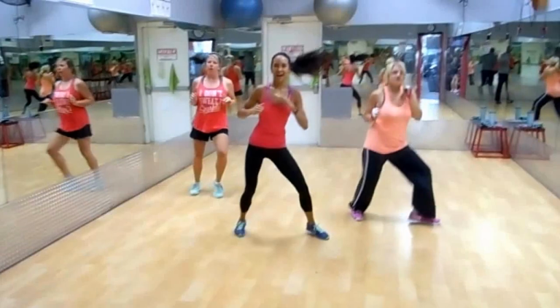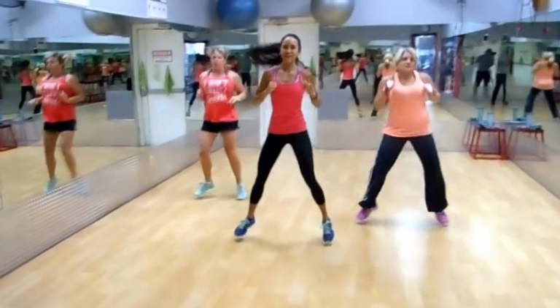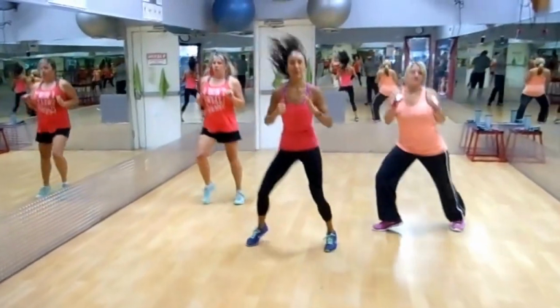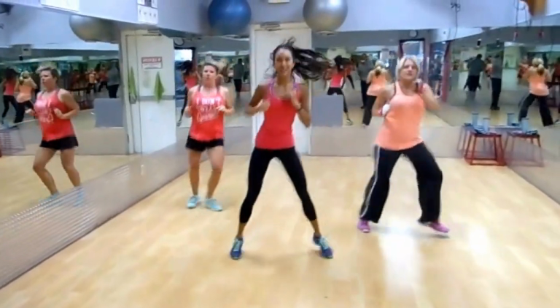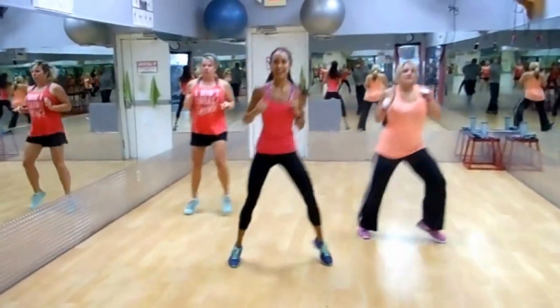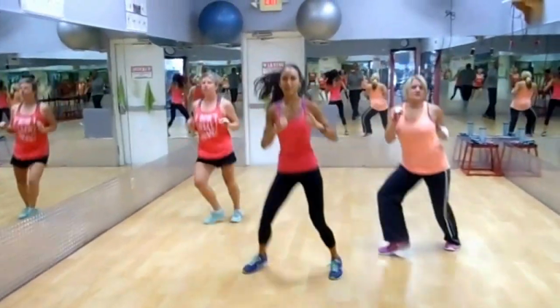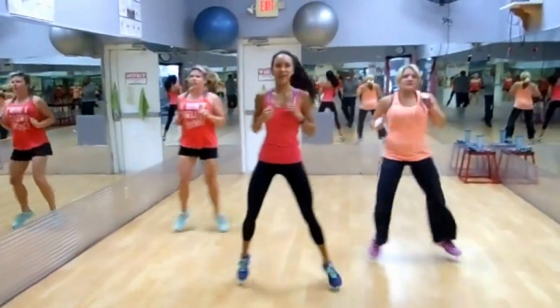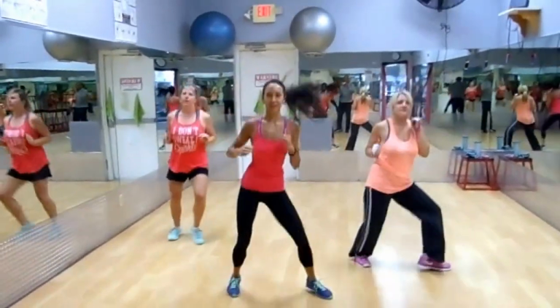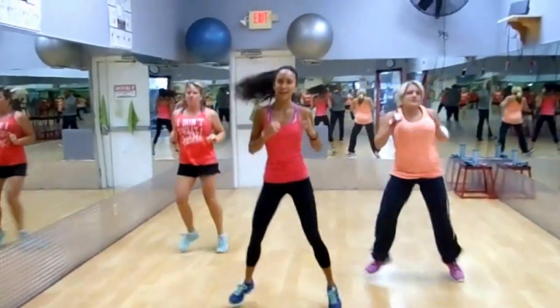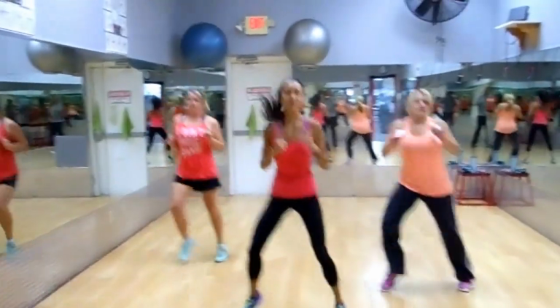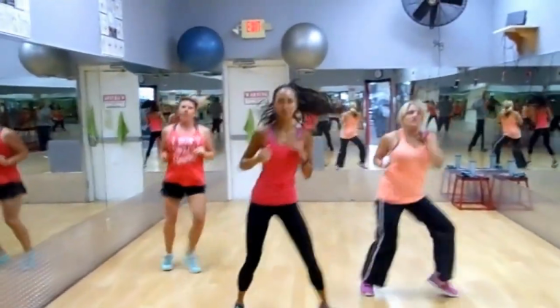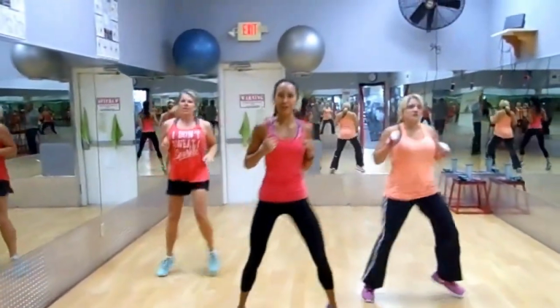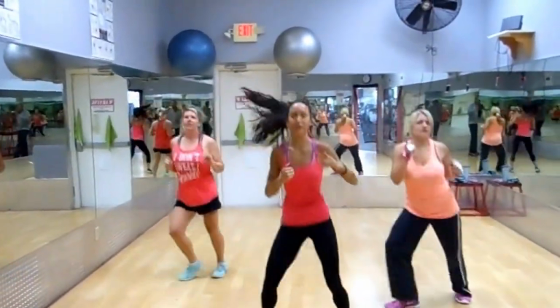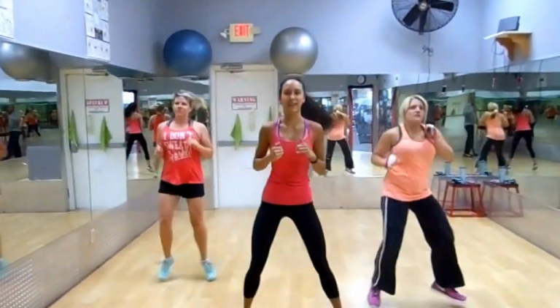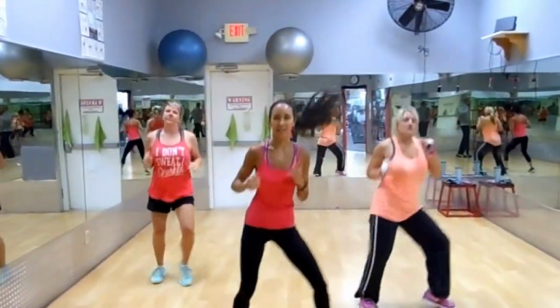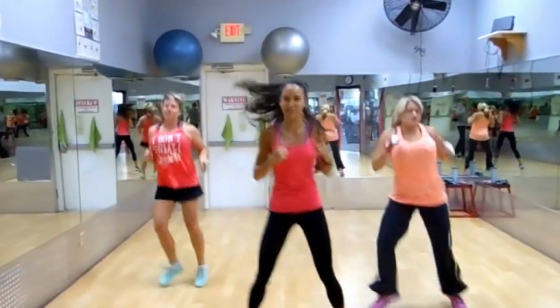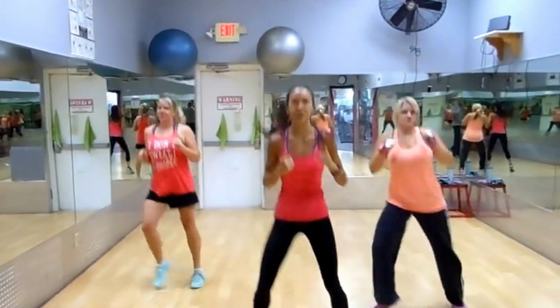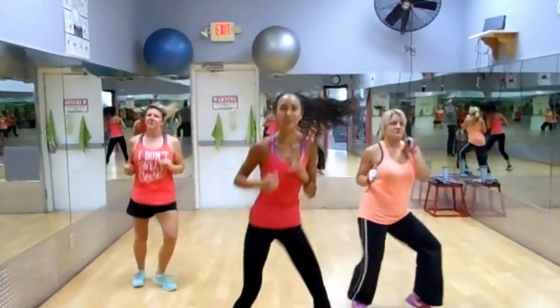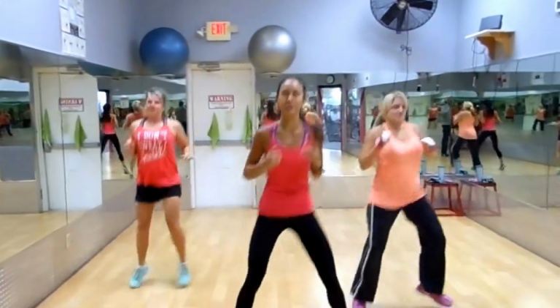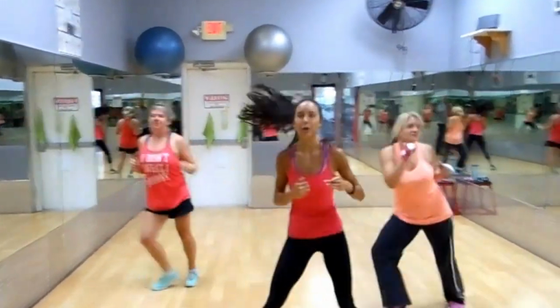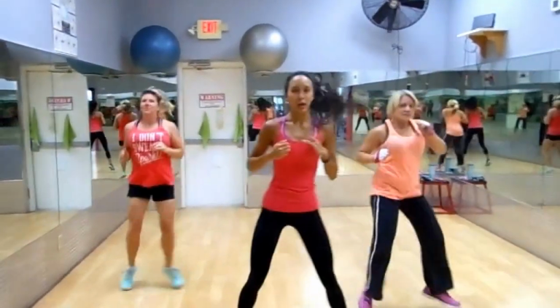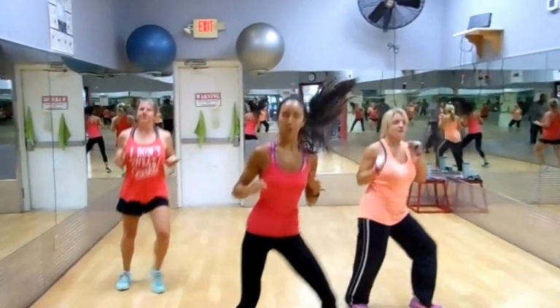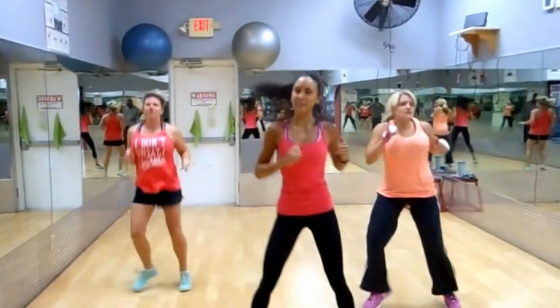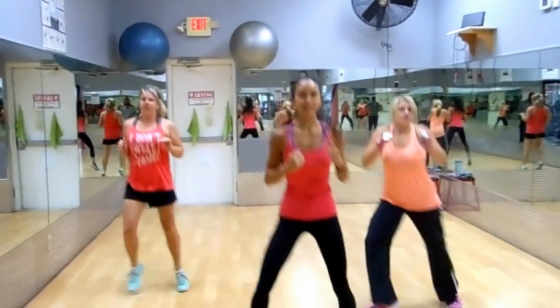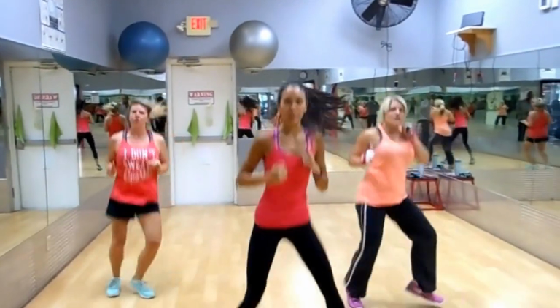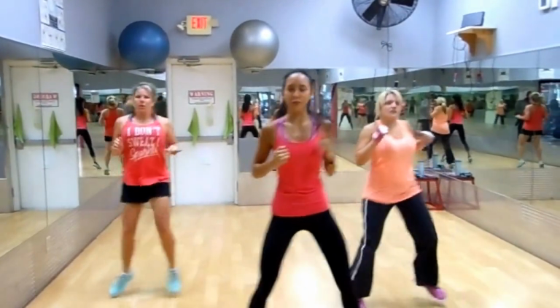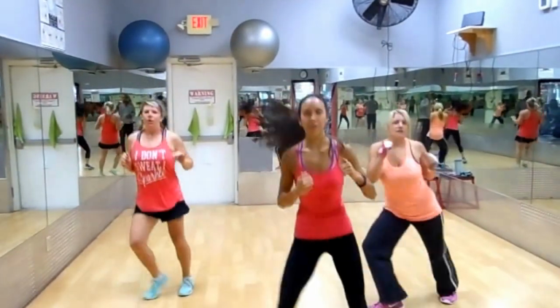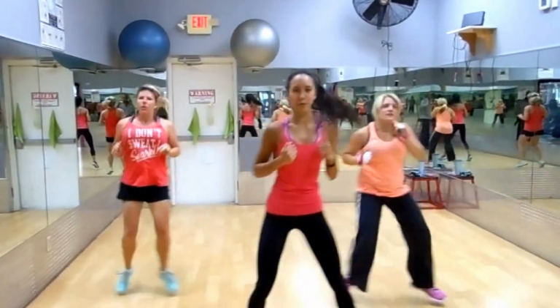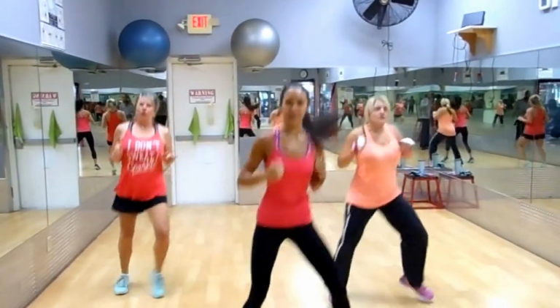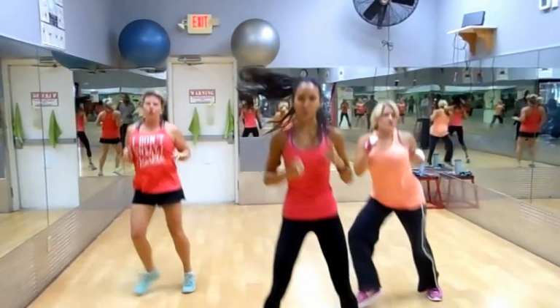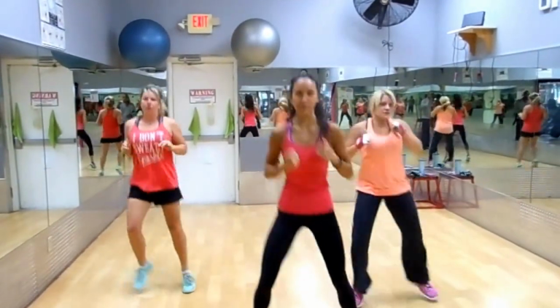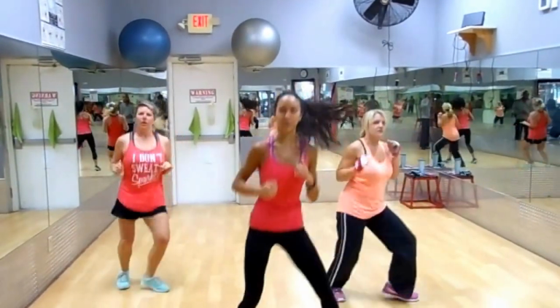Hi, everybody. I'm Taylor, and I'm going to be your new hip pass instructor. We're just going to demo a few of the moves that we'll be doing.